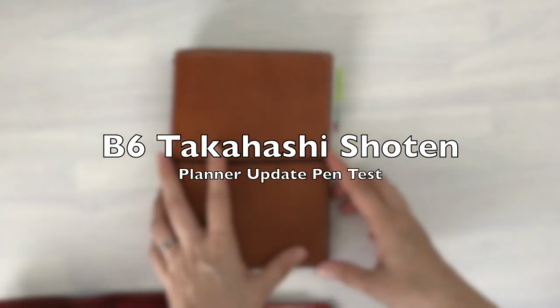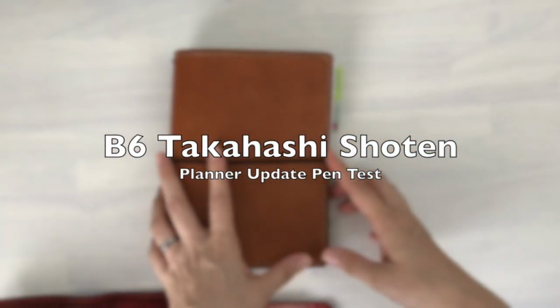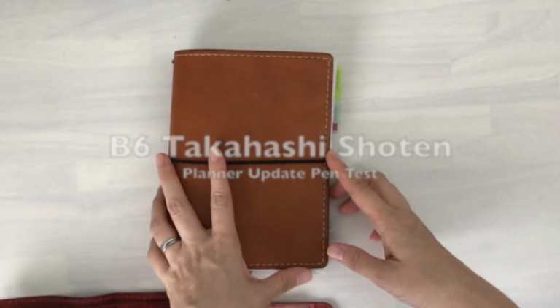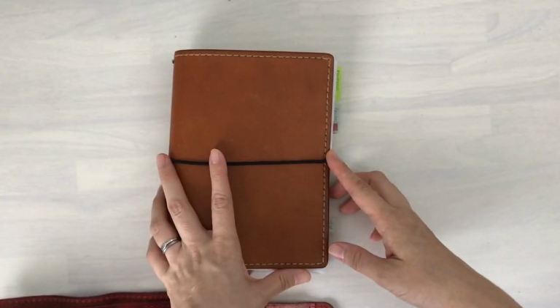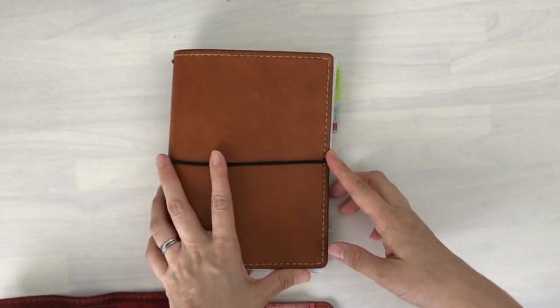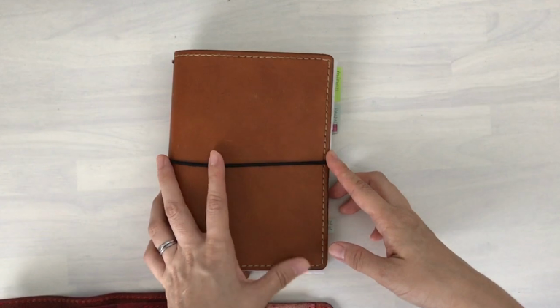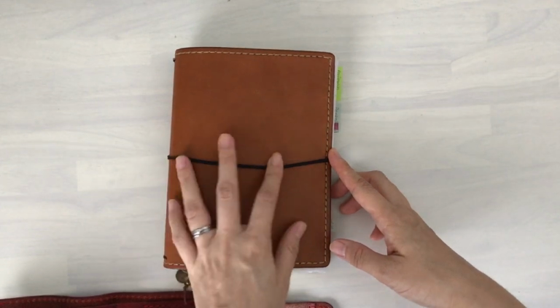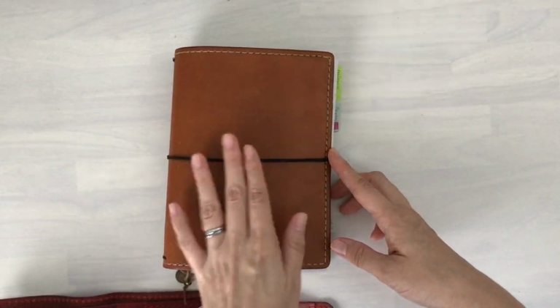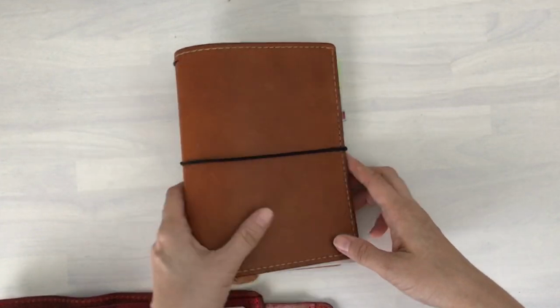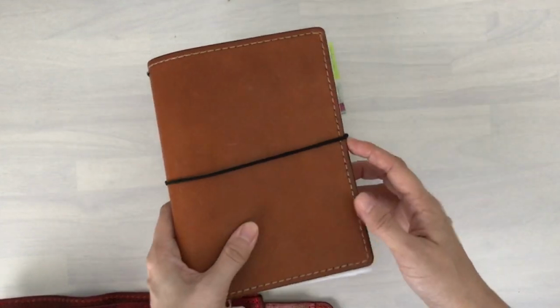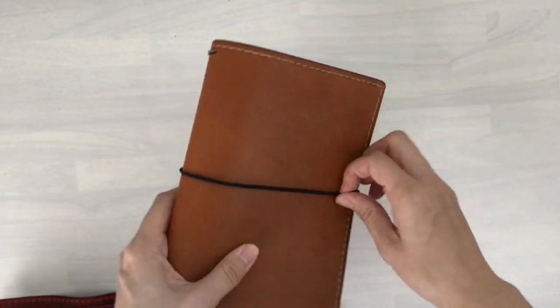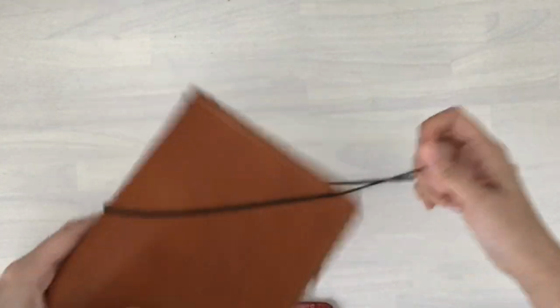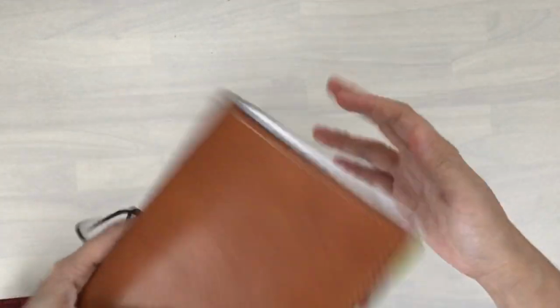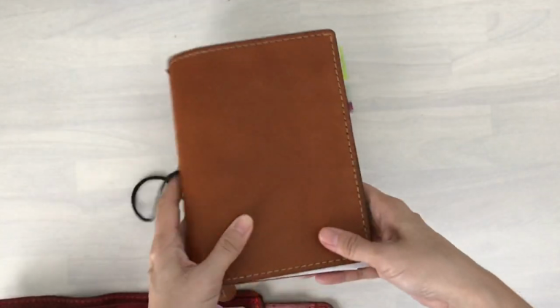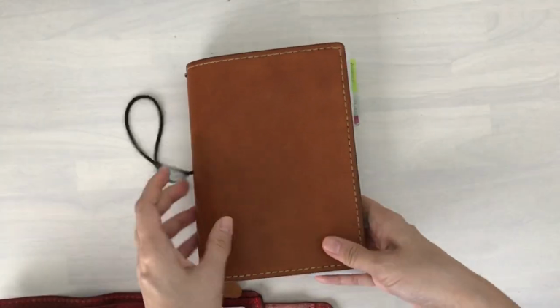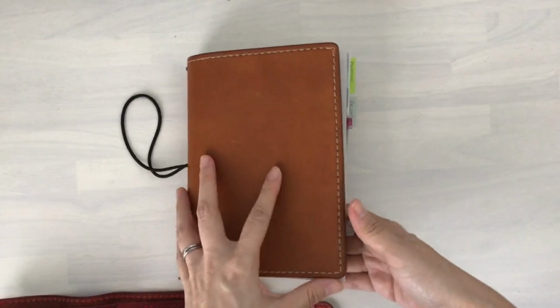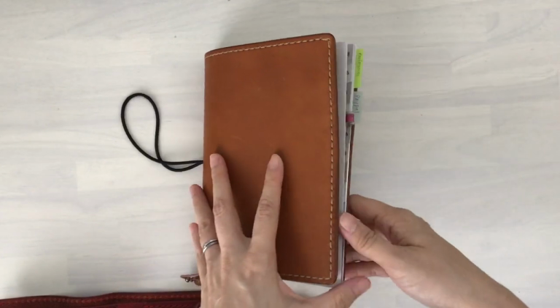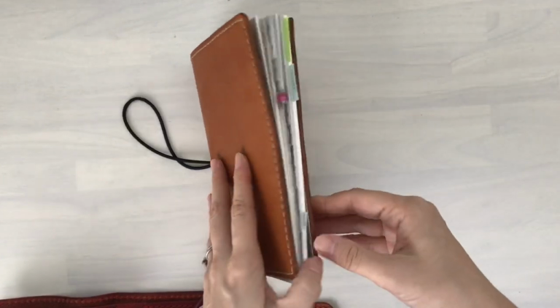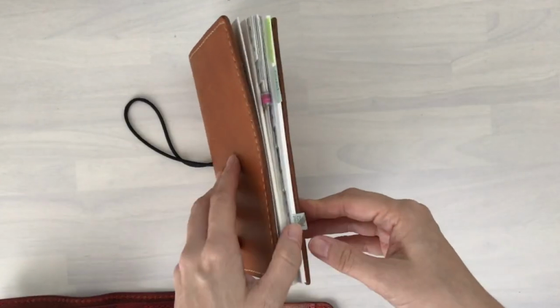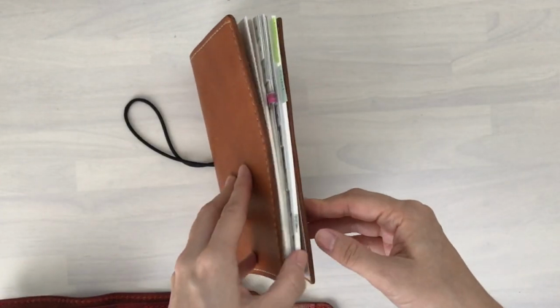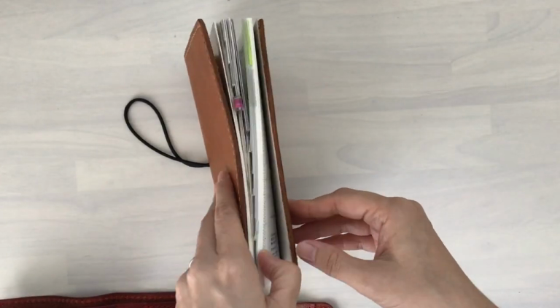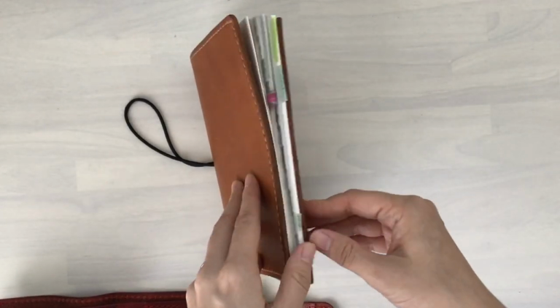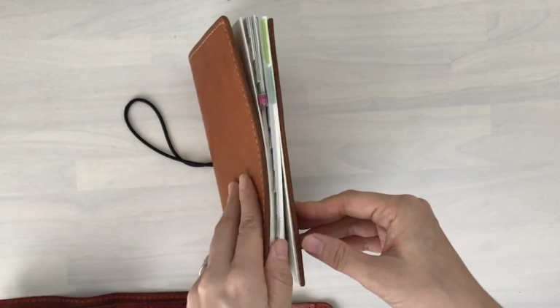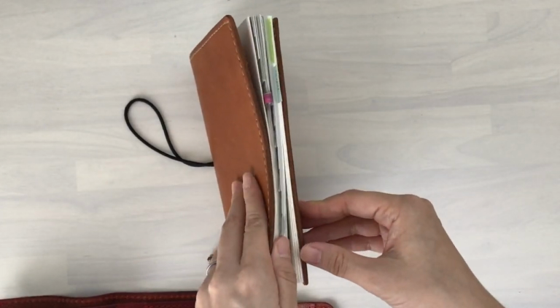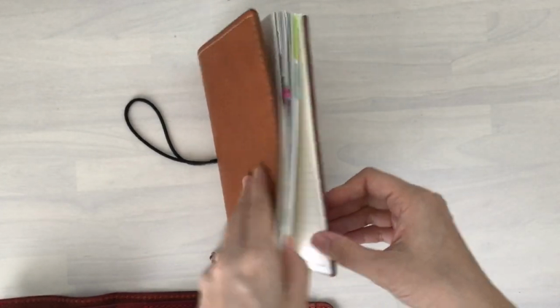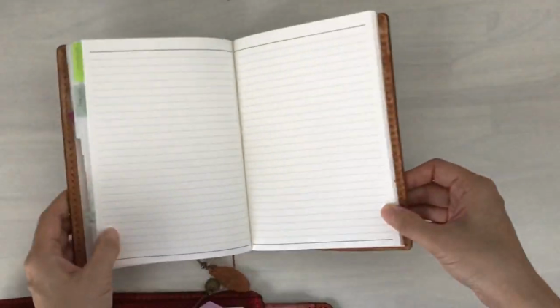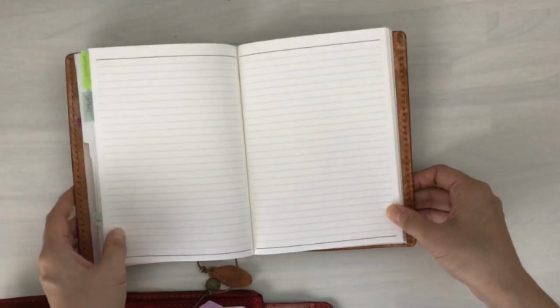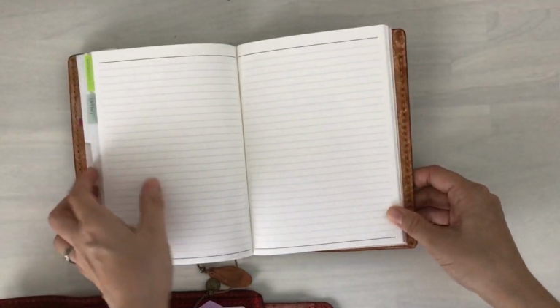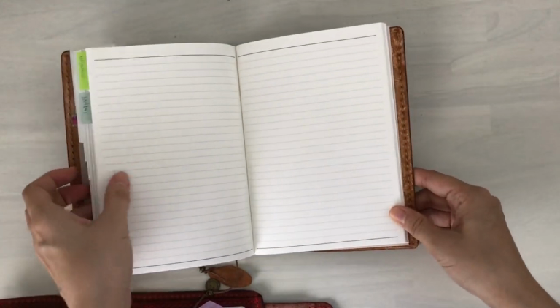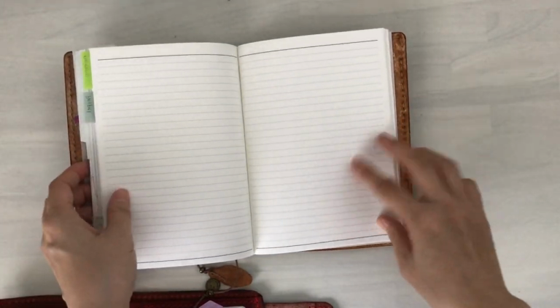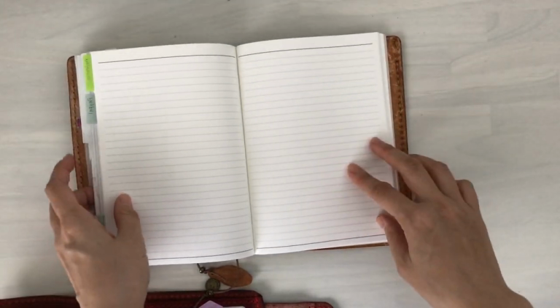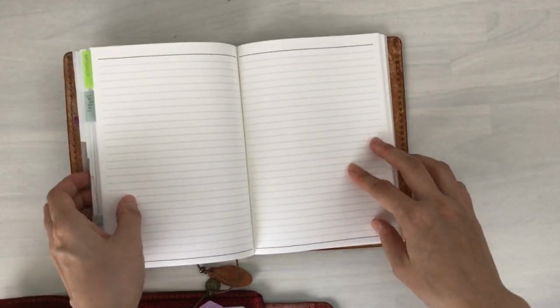Hi, it's Mitts from MyLifeMitts. Thank you so much for being here. I want to do a follow-up and a pen test review of the B6 Takahashi Shoten planner, and I'll leave the original video down below.